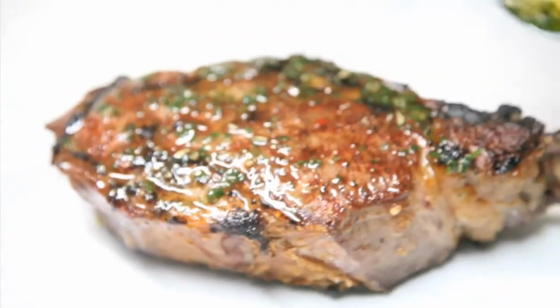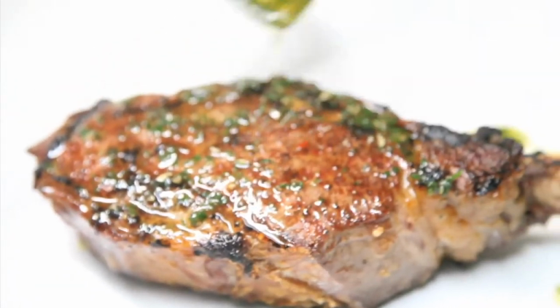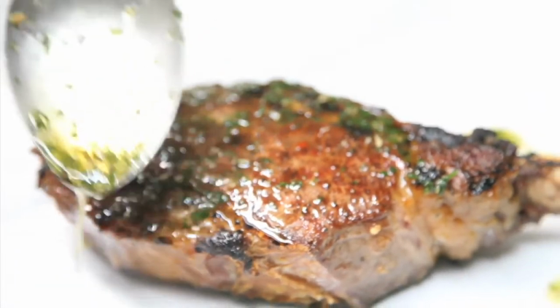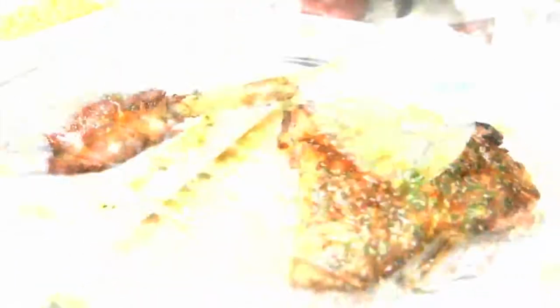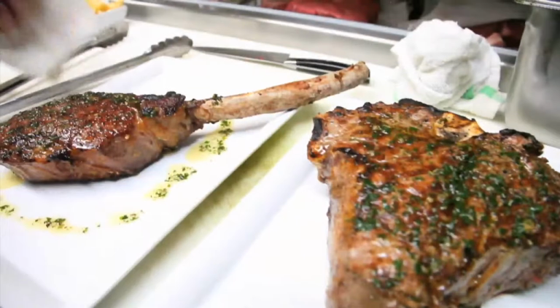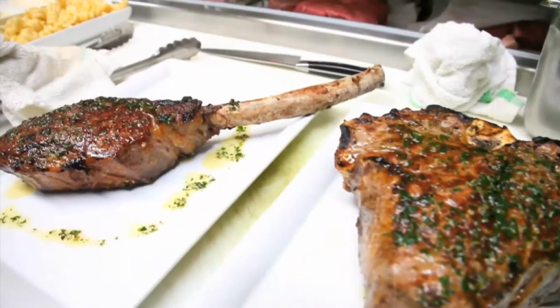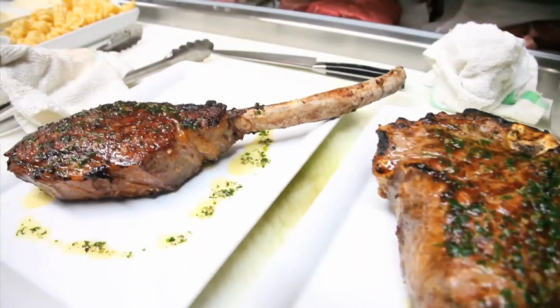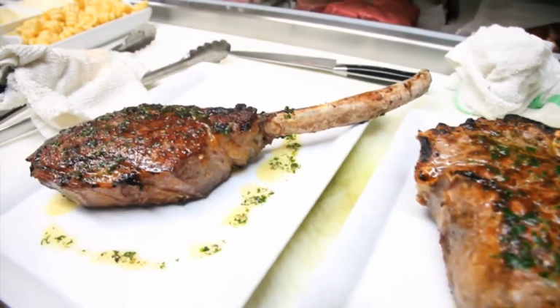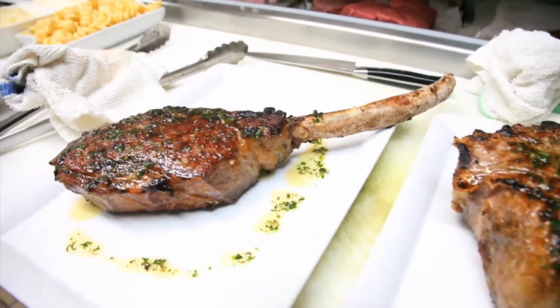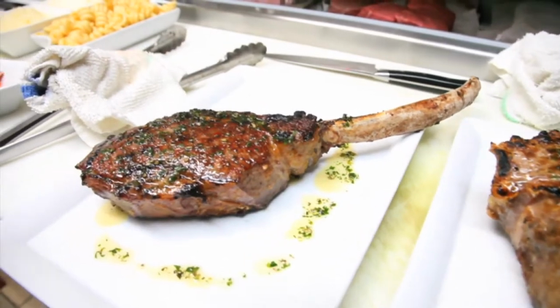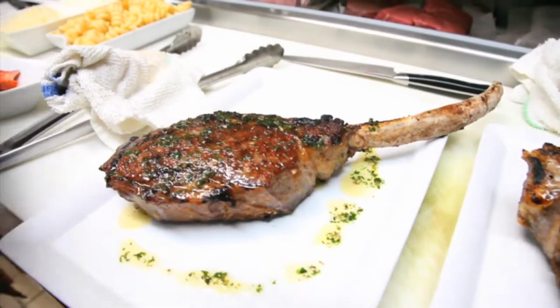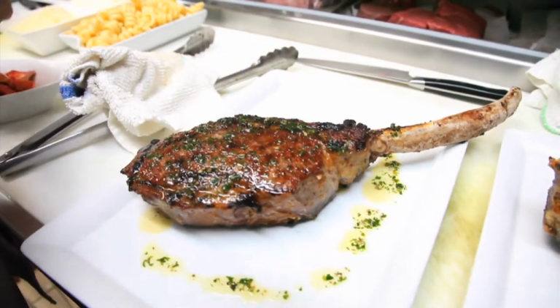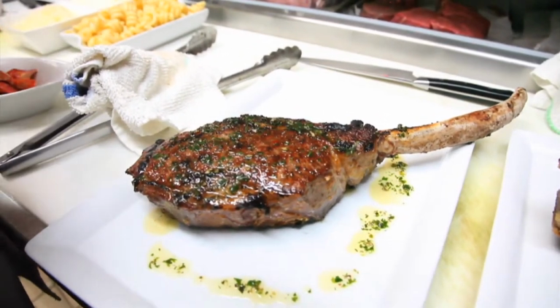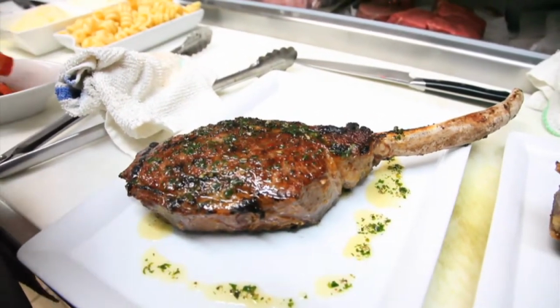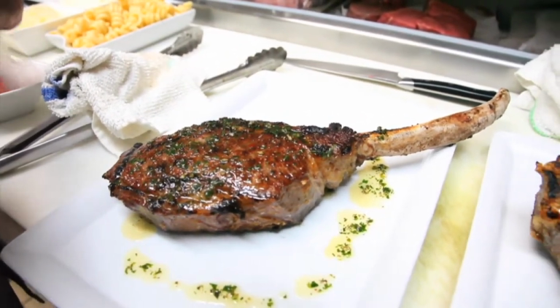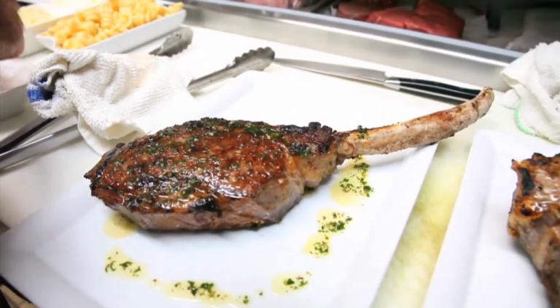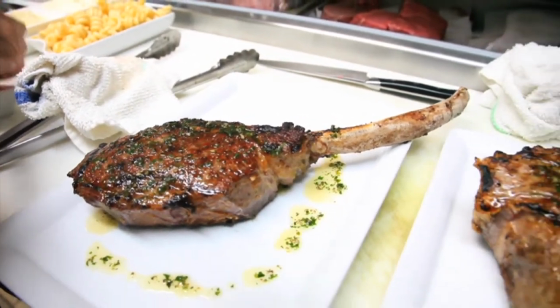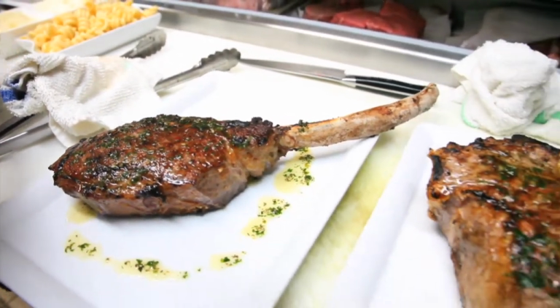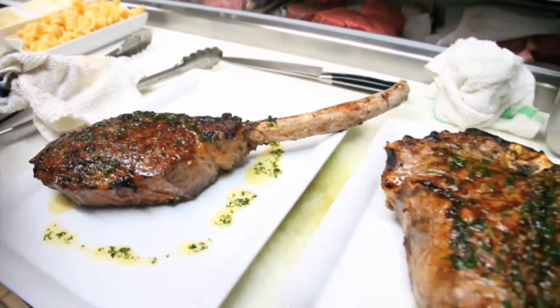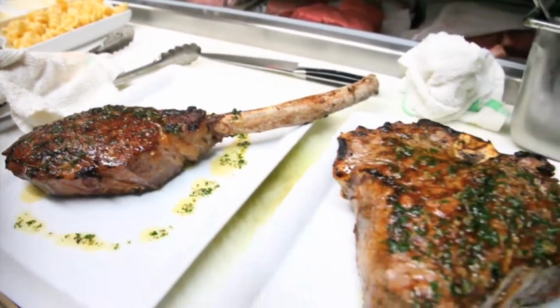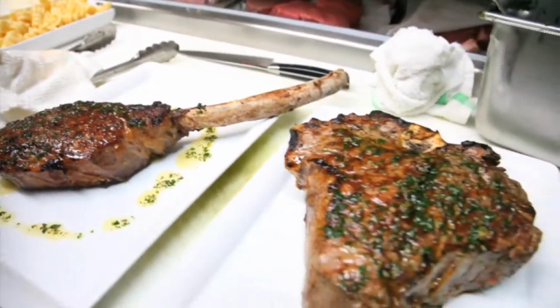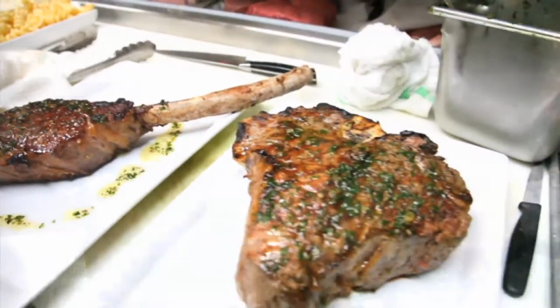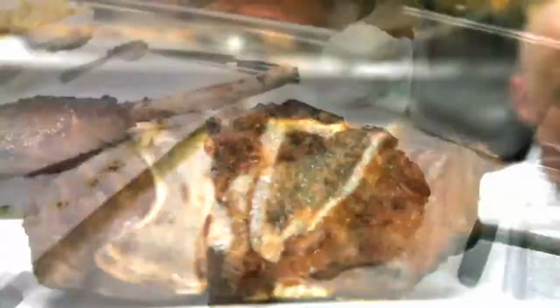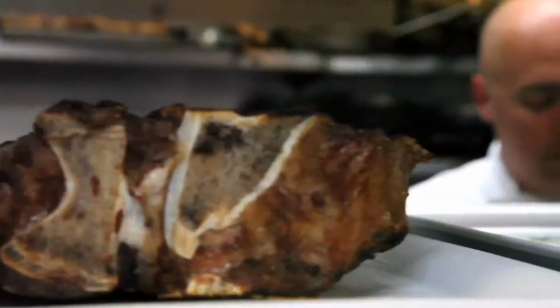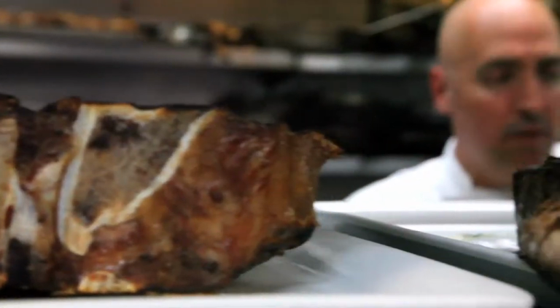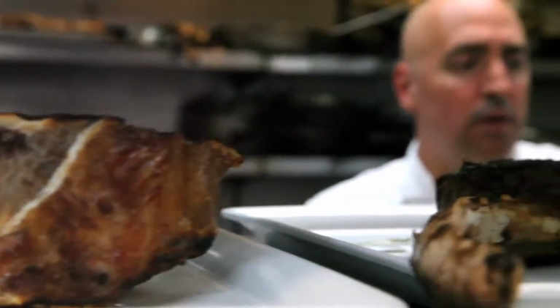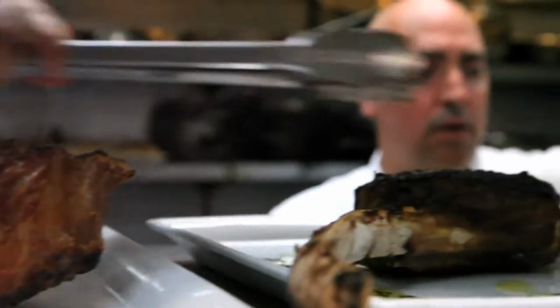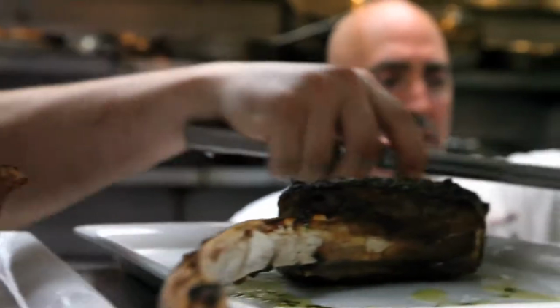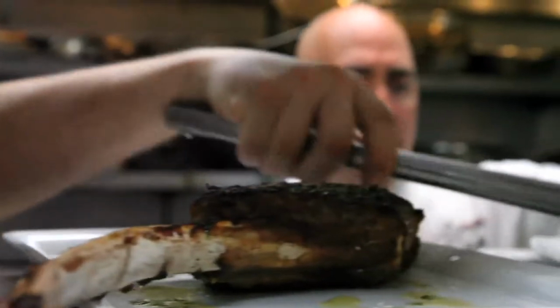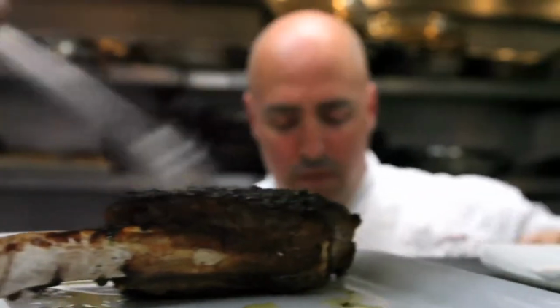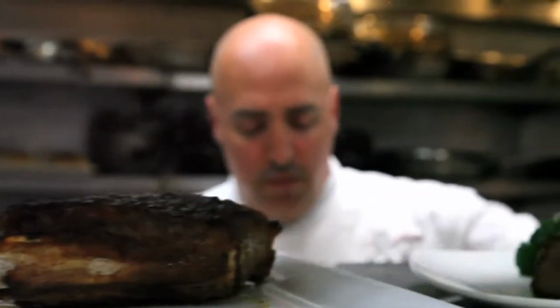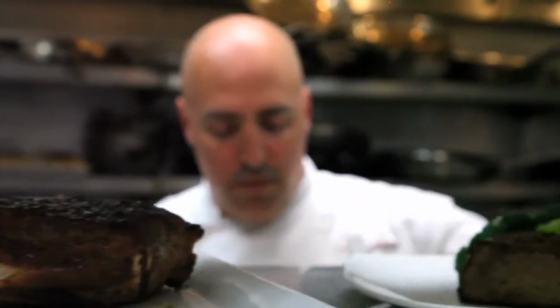And there you have it — our 48 ounce certified Angus beef prime porterhouse and our 29 ounce dry aged certified Angus beef prime ribeye. Two great steaks and two of the favorites here at Red the Steakhouse.